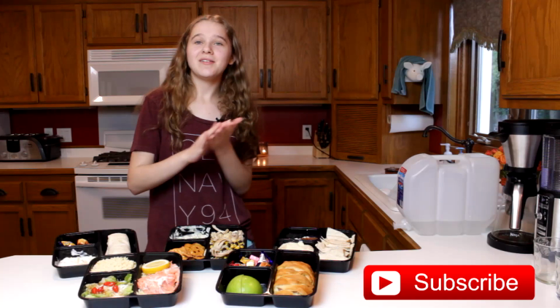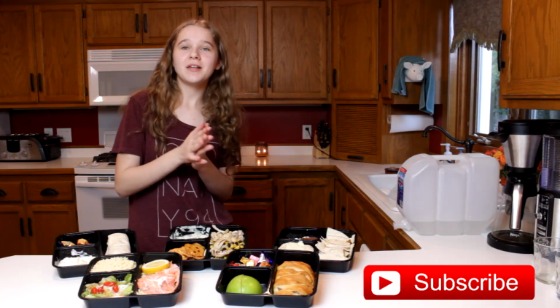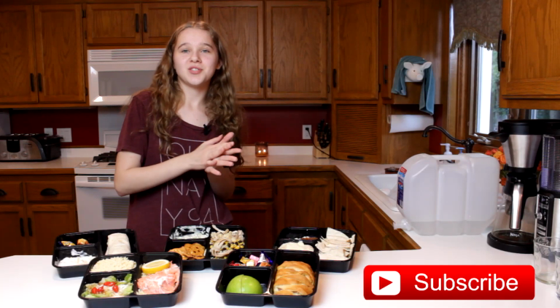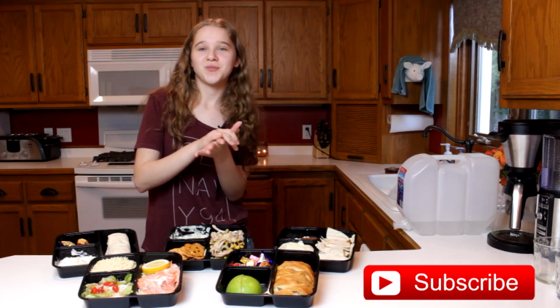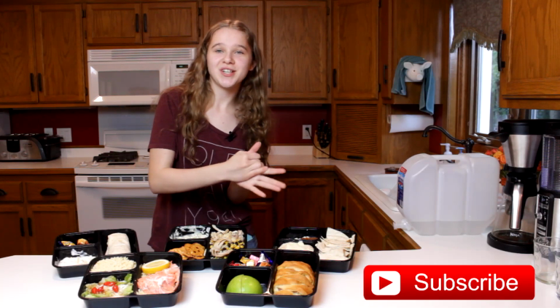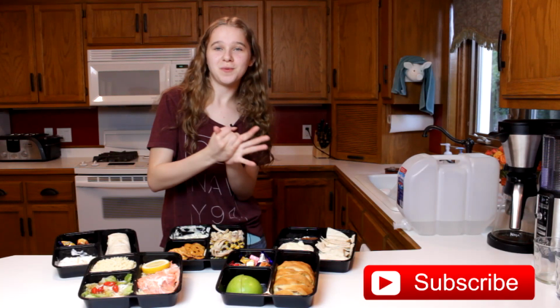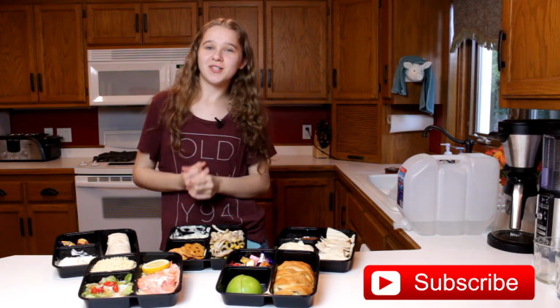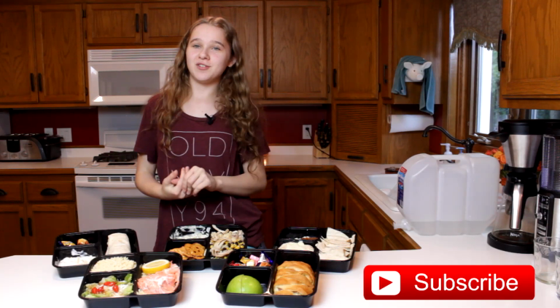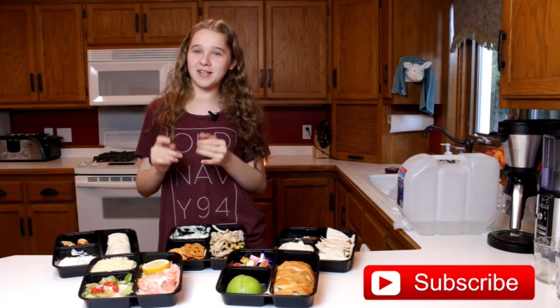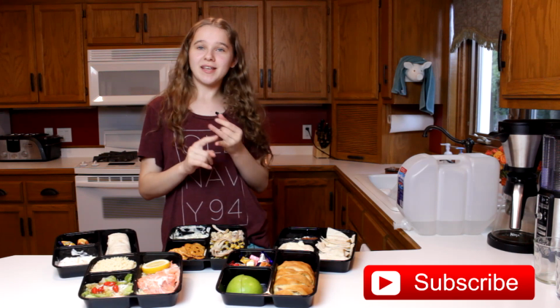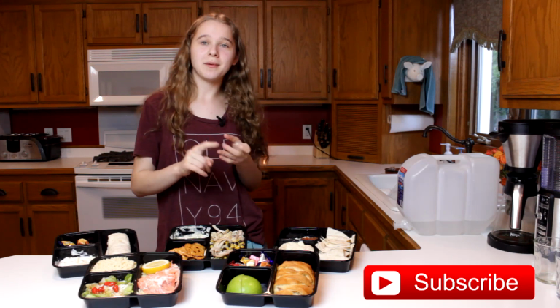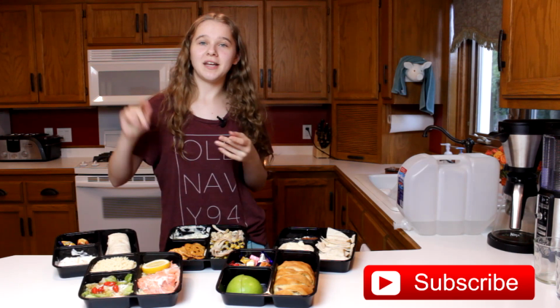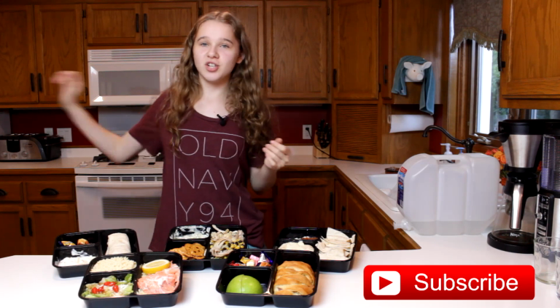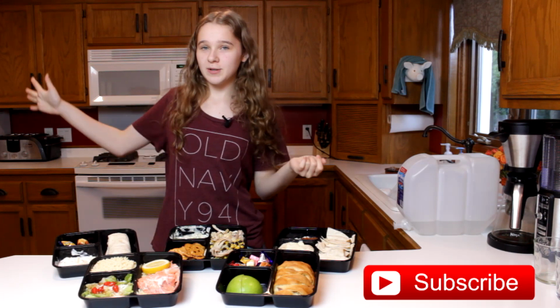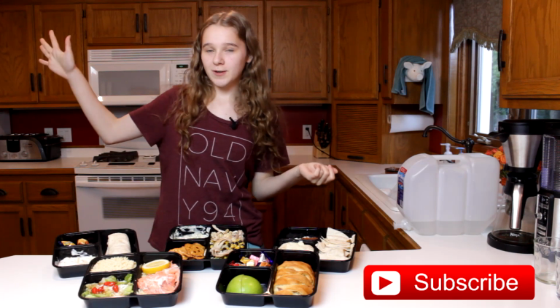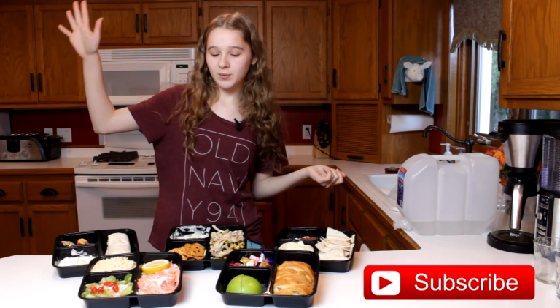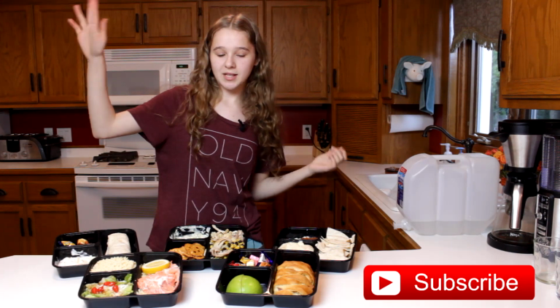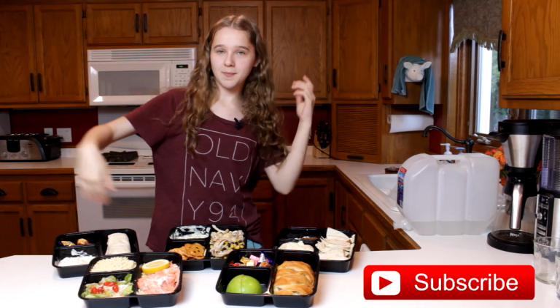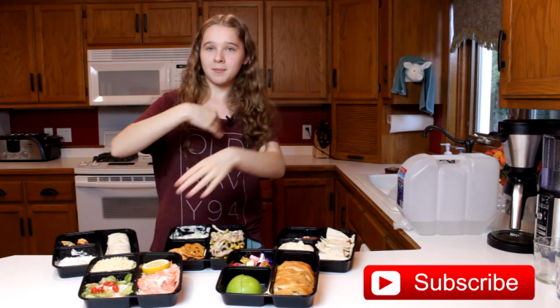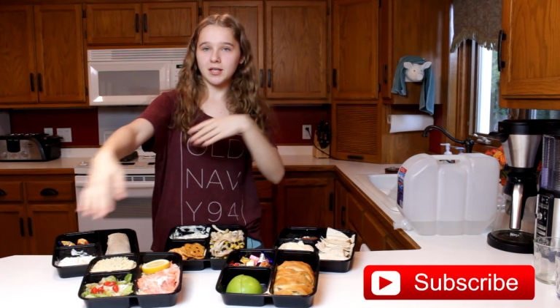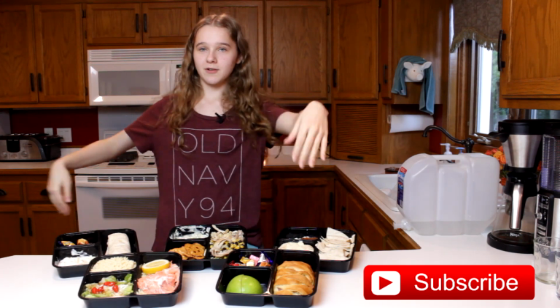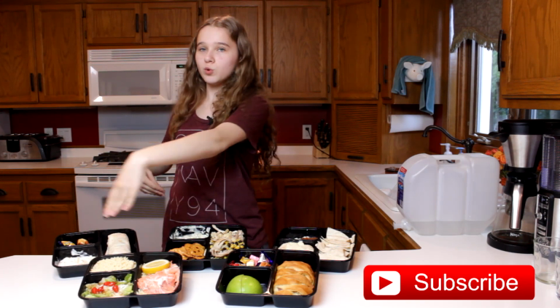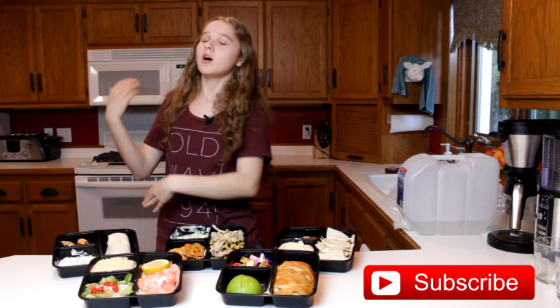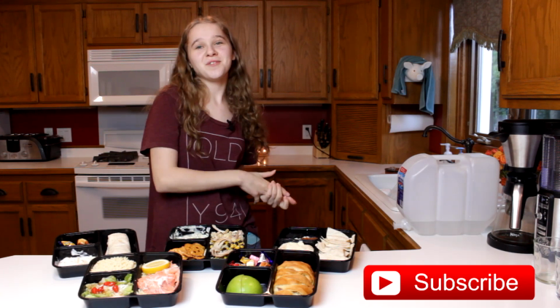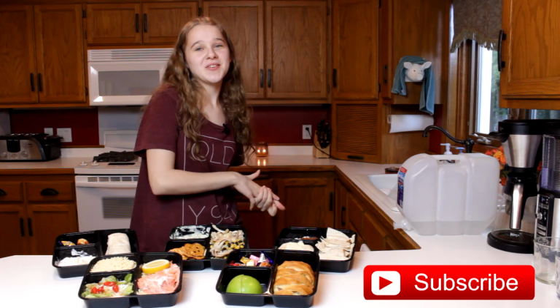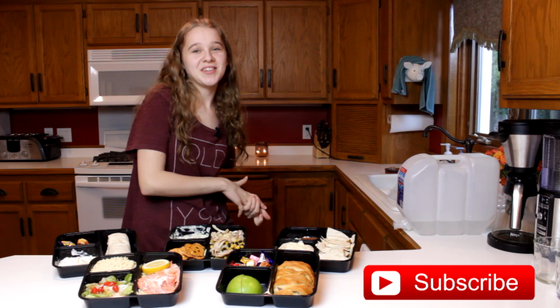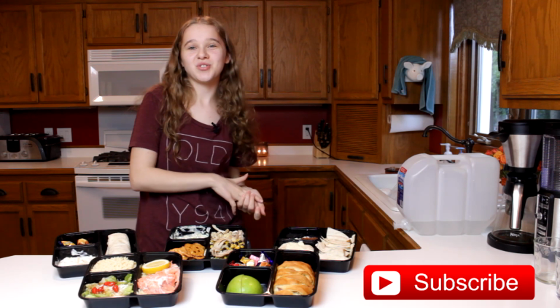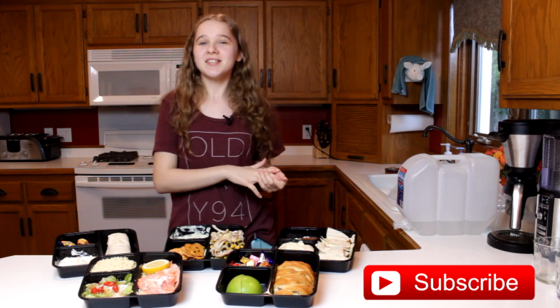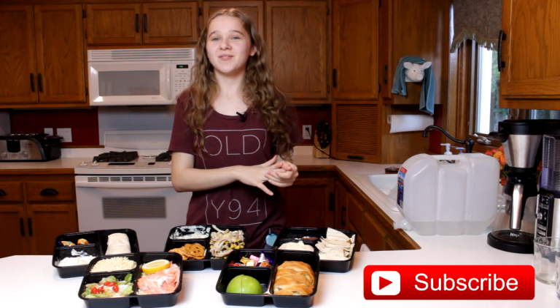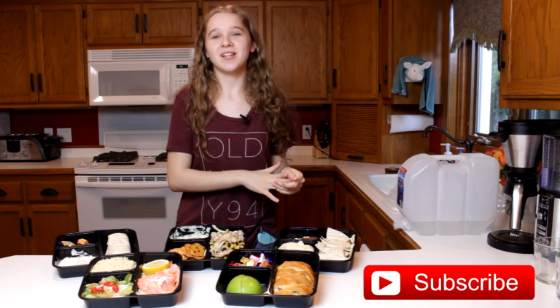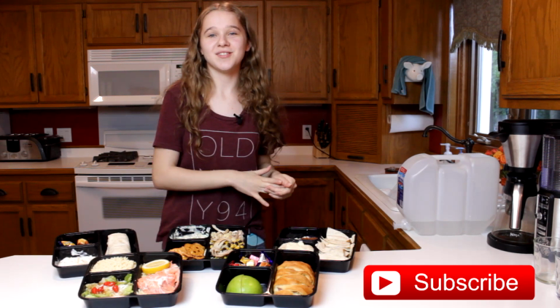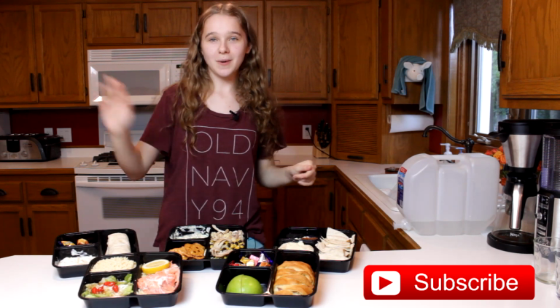Alright everybody, thank you so much for watching and I hope you enjoyed this video. Don't forget to like, subscribe, comment, and share this video with your friends if you want to send them some yummy food. Also follow us on all these social medias and we'll see you later. Bye!